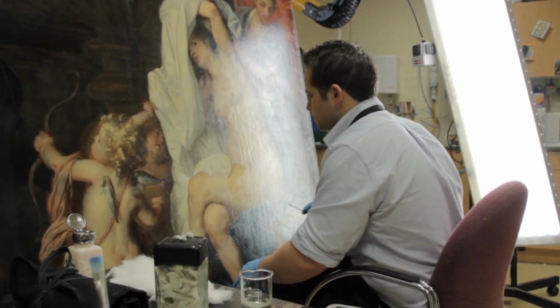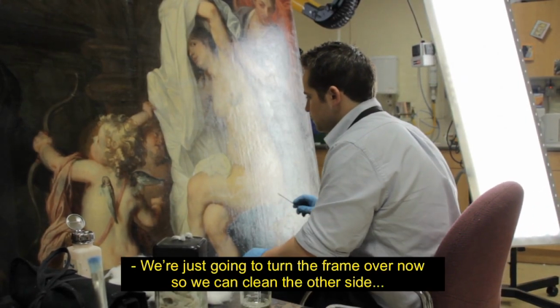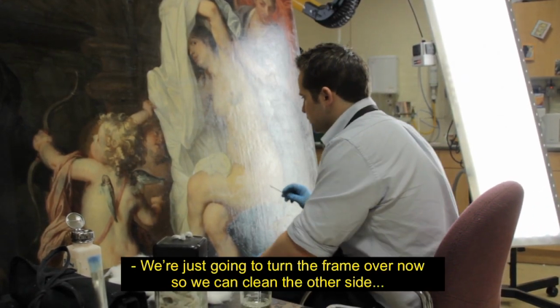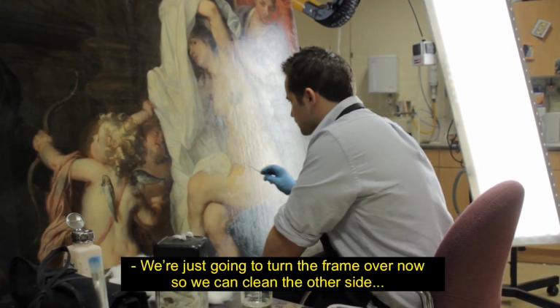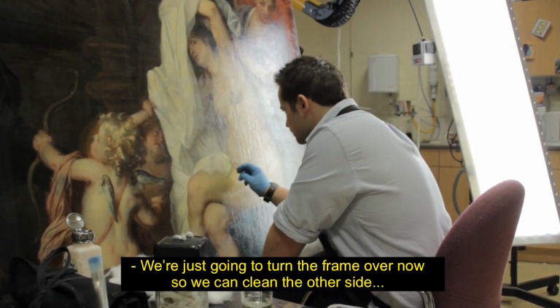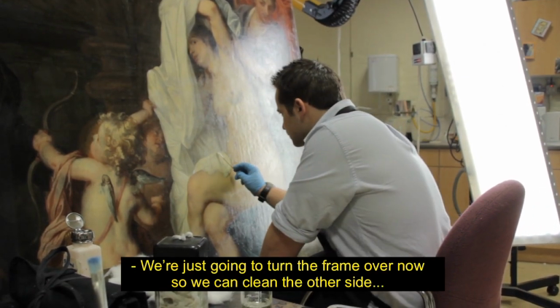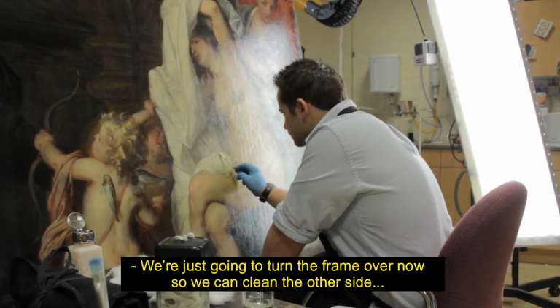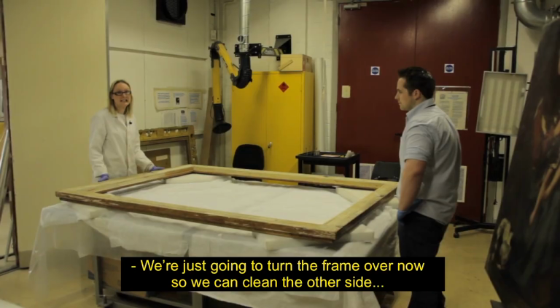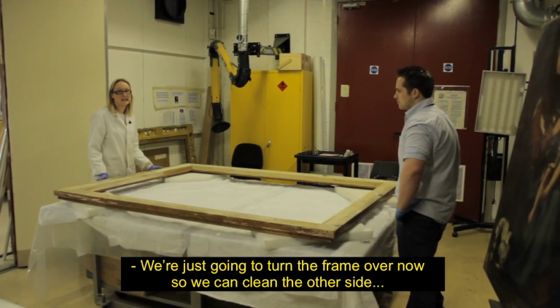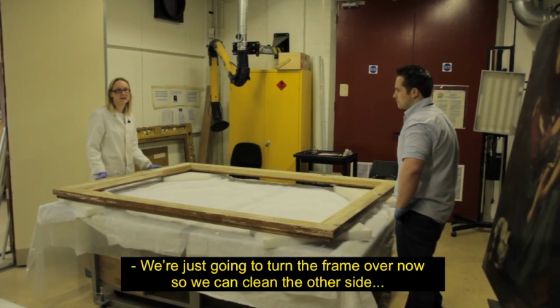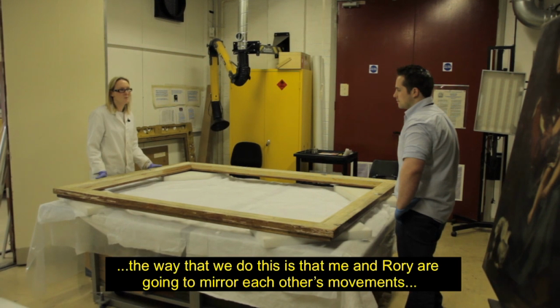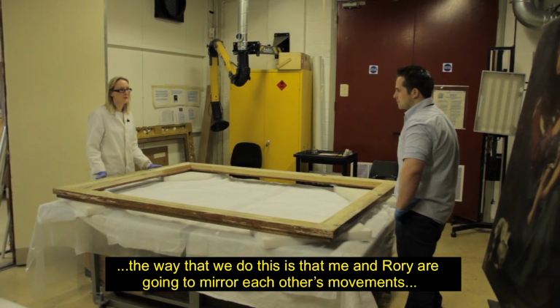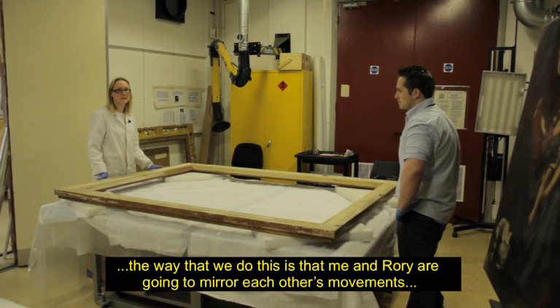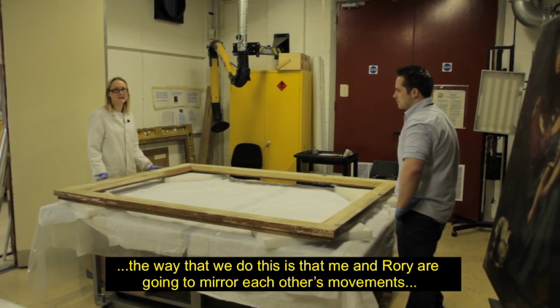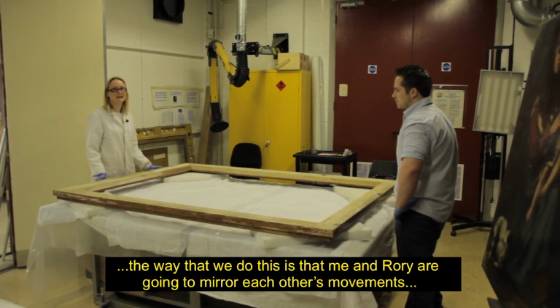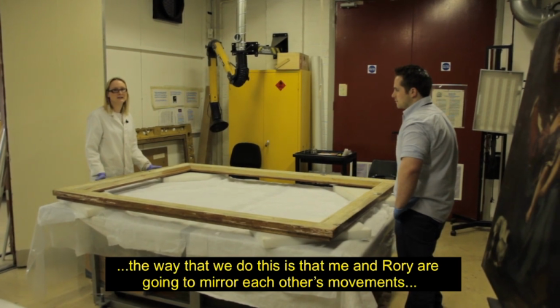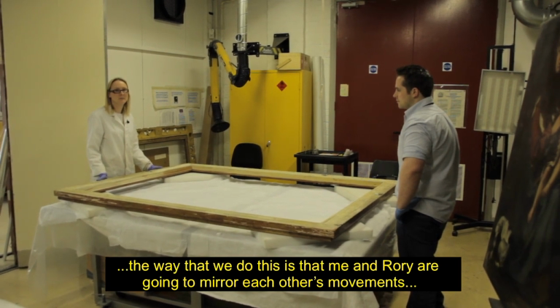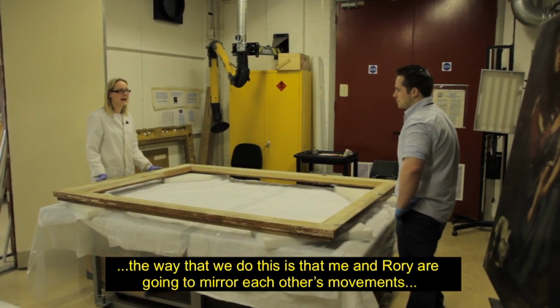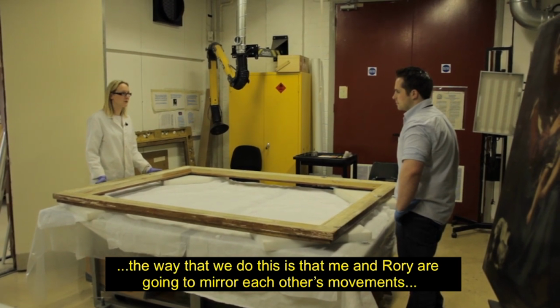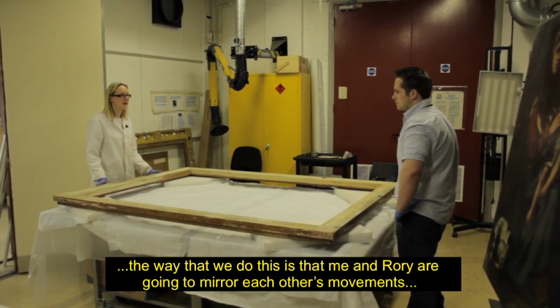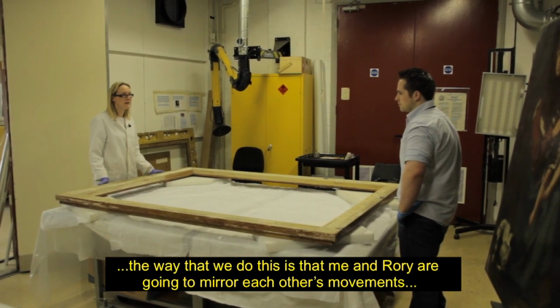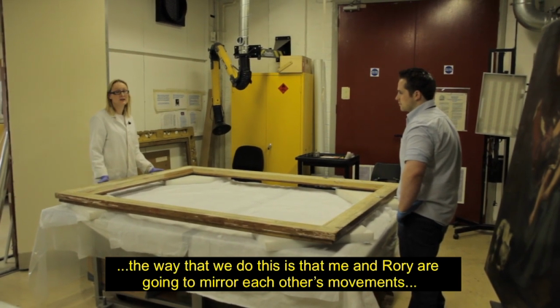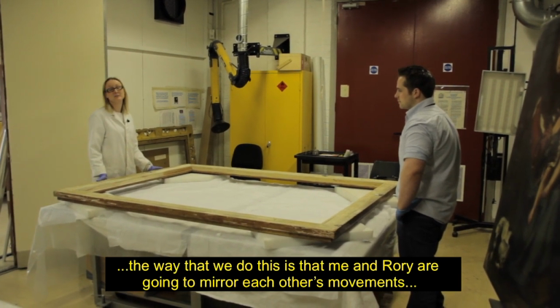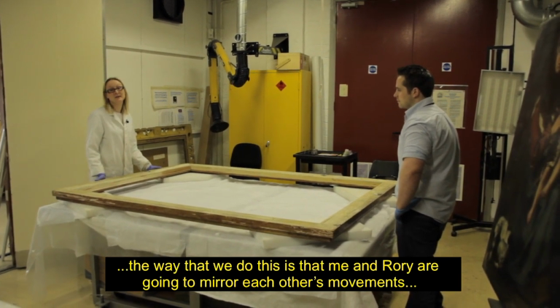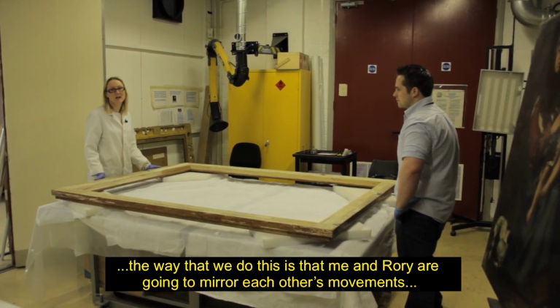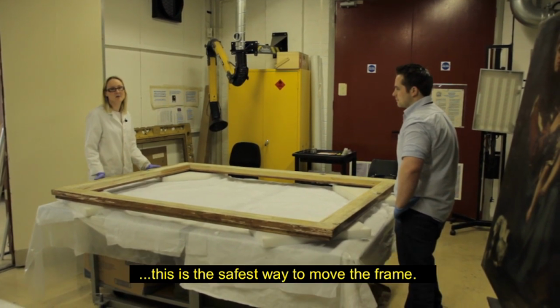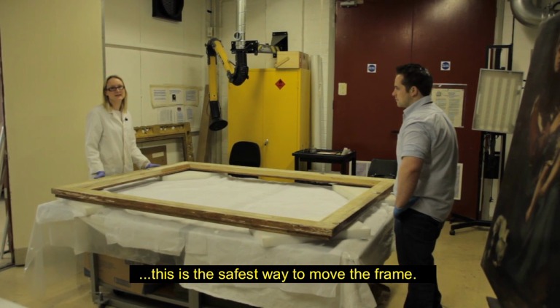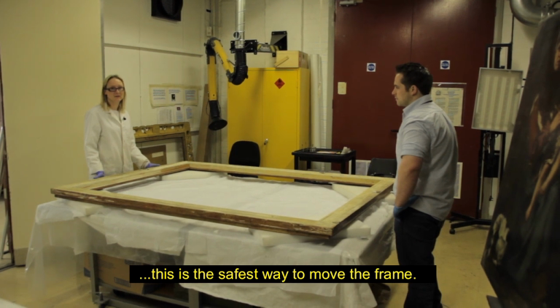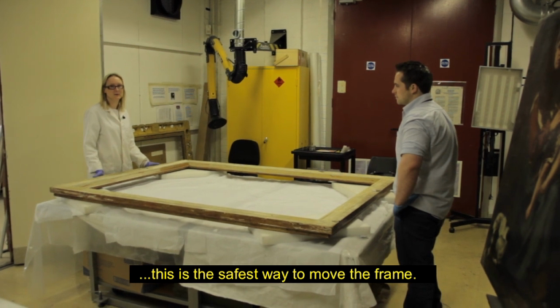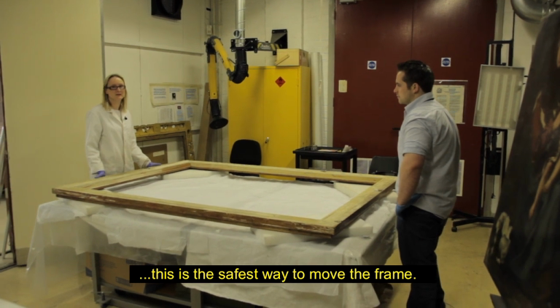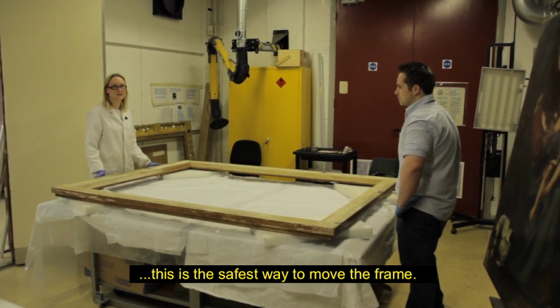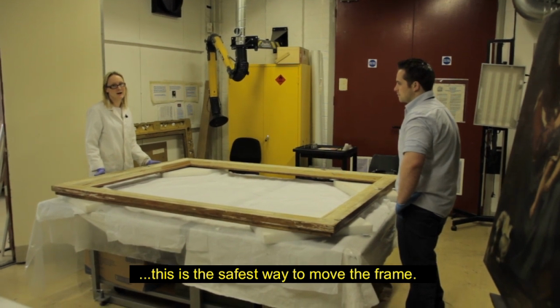We're just going to turn the frame over now so we can clean the other side. The way that we do this is that me and Rory are going to mirror each other's movements — this is the safest way to move the frame.